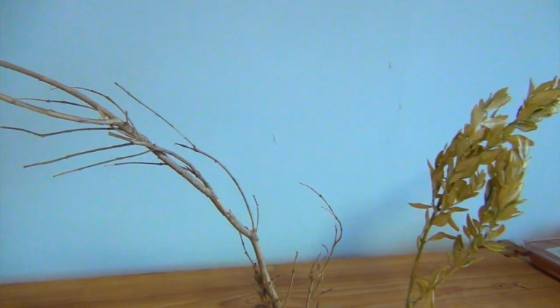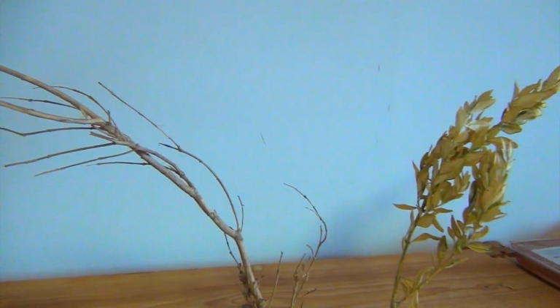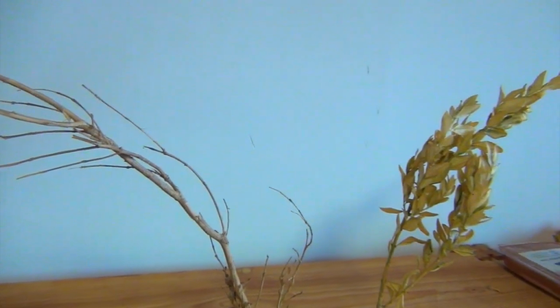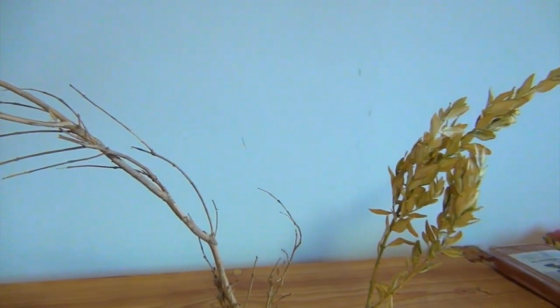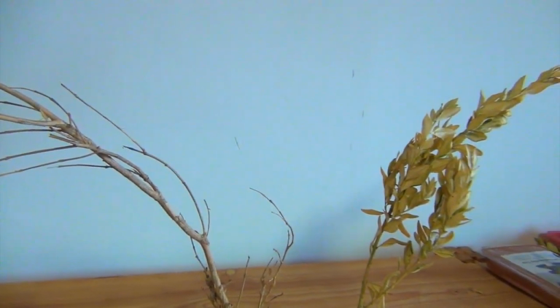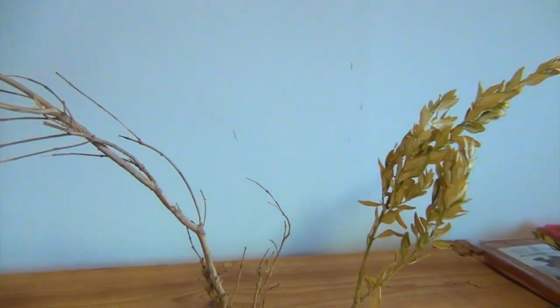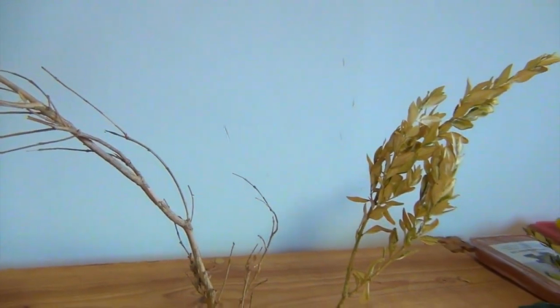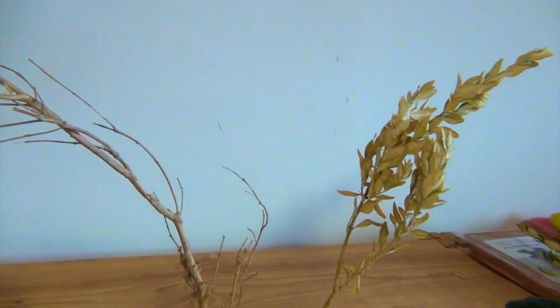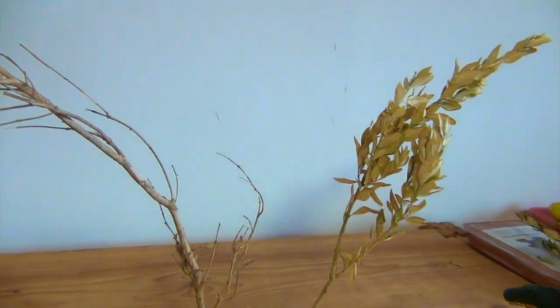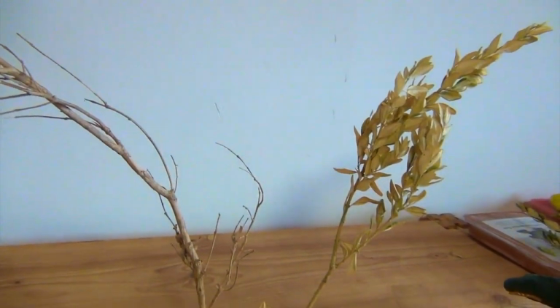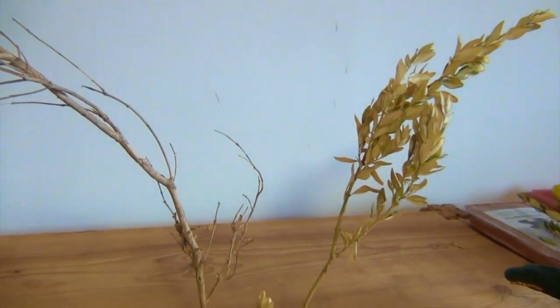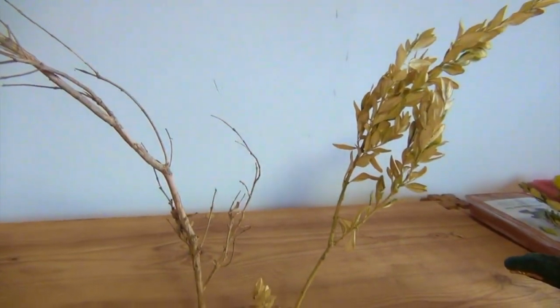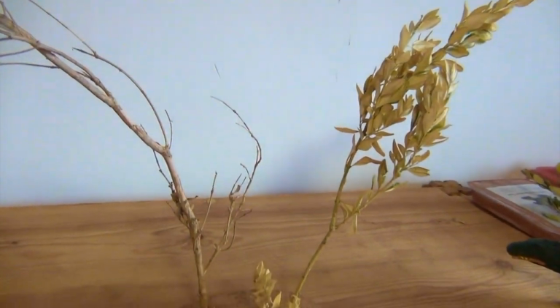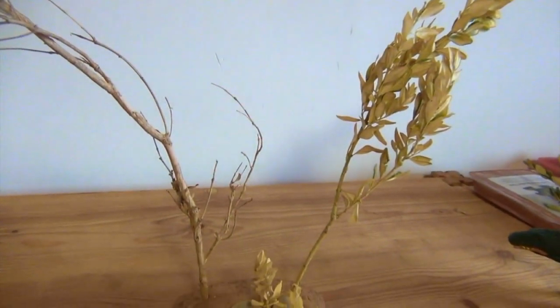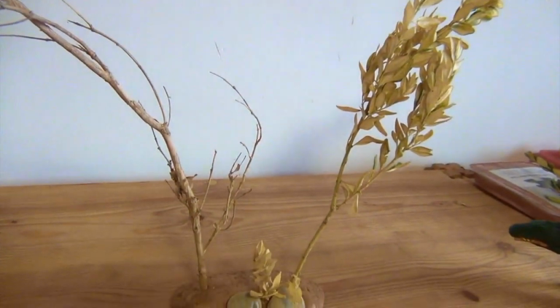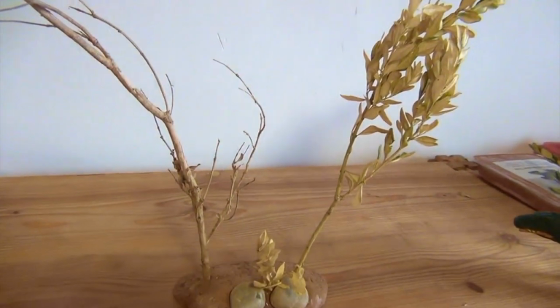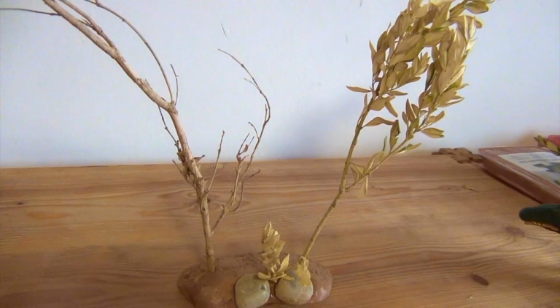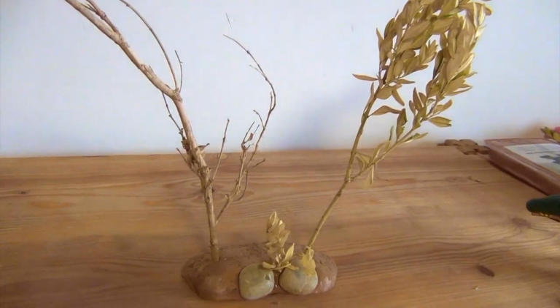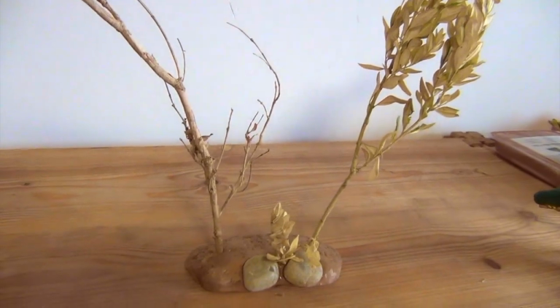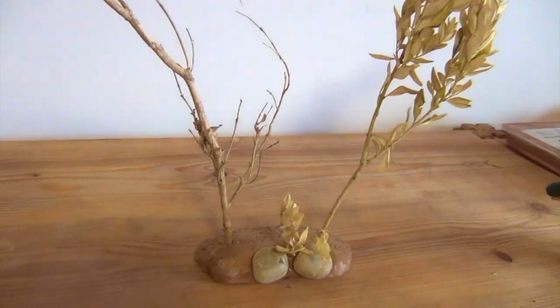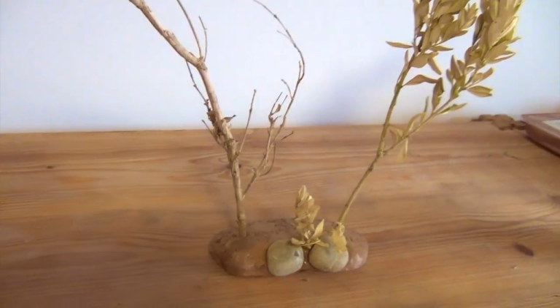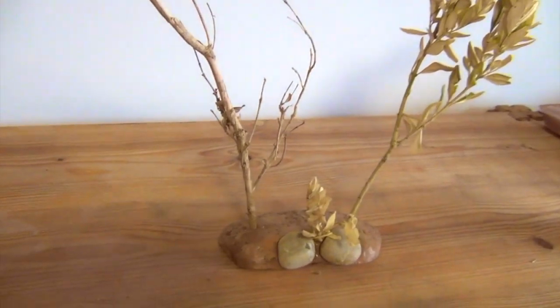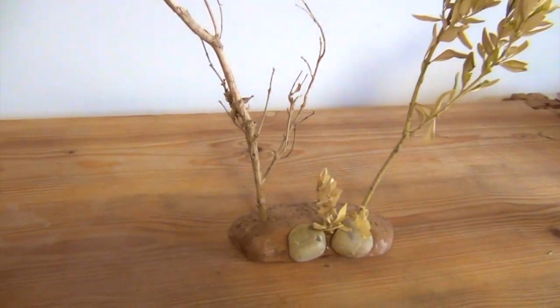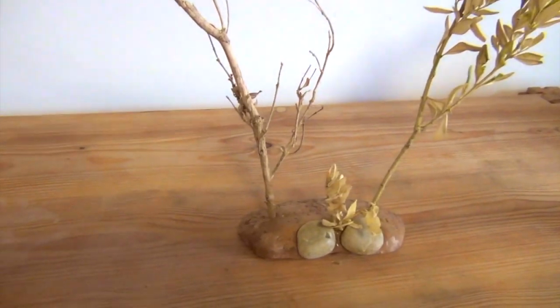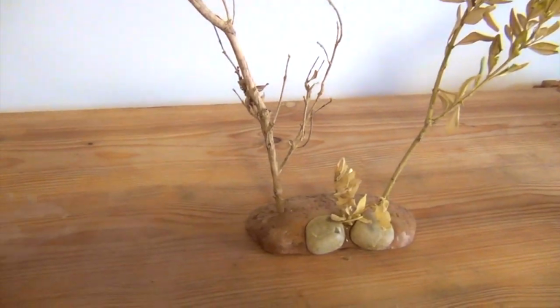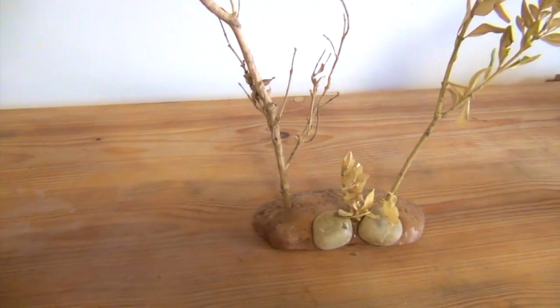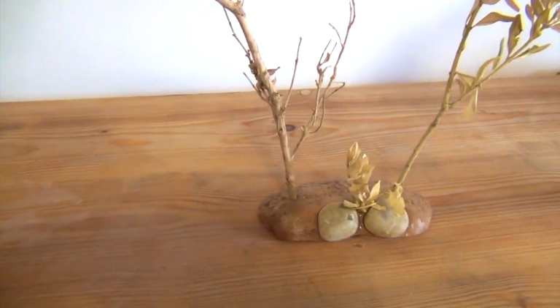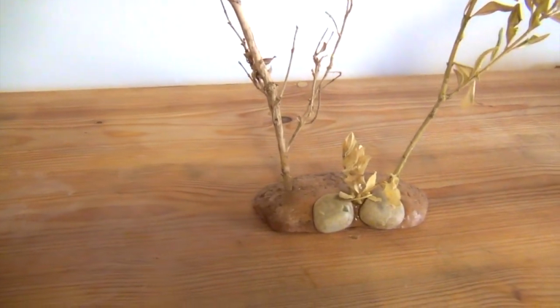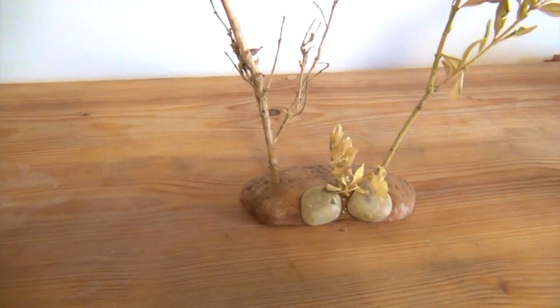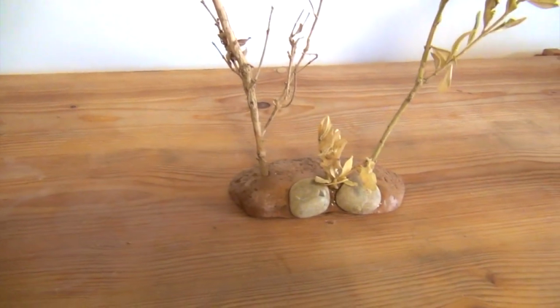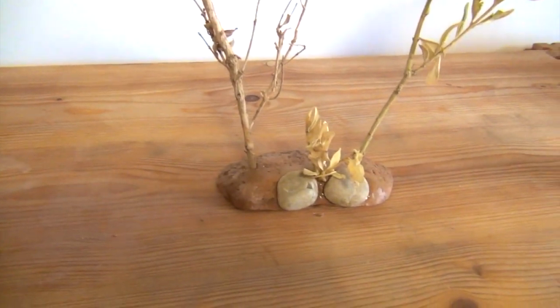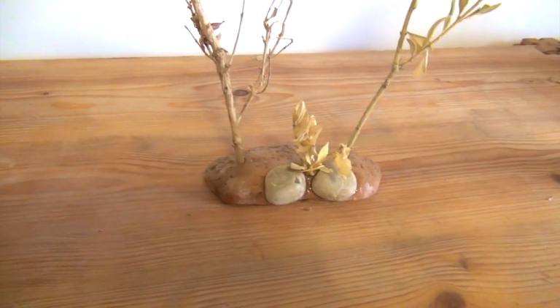Hello everyone, and today I will show you how to make a mini landscape out of simple material.